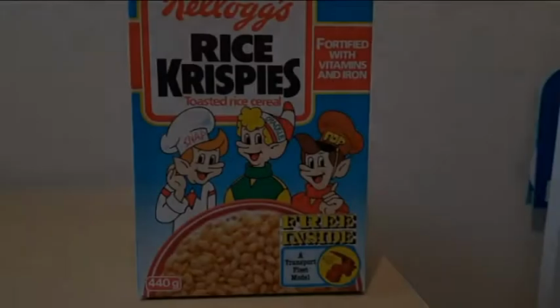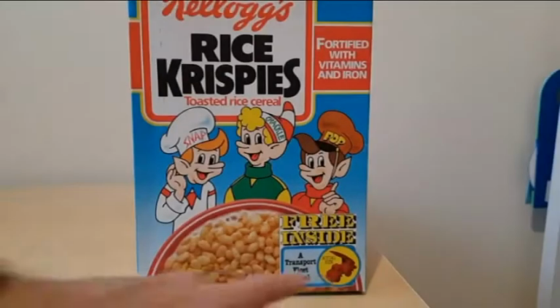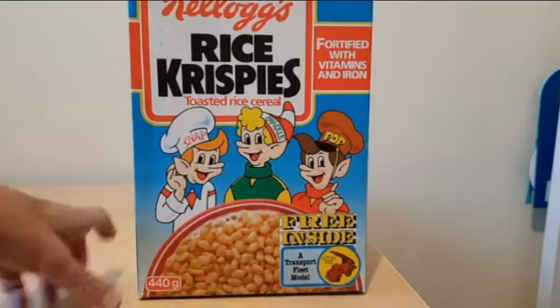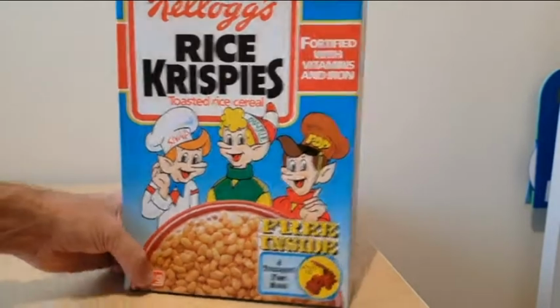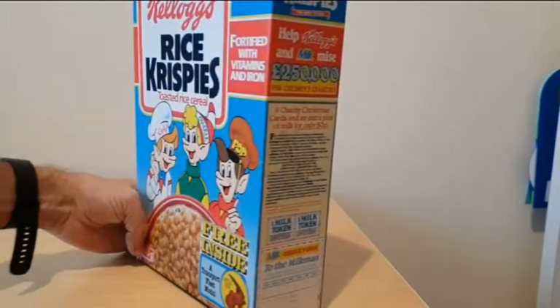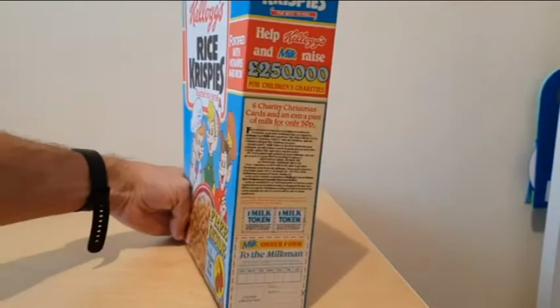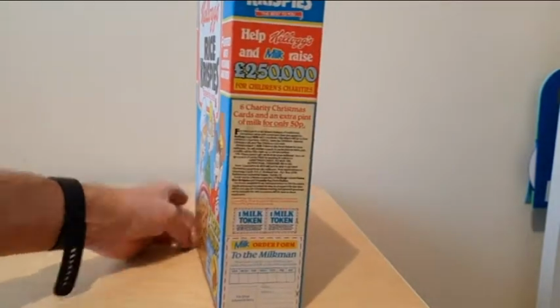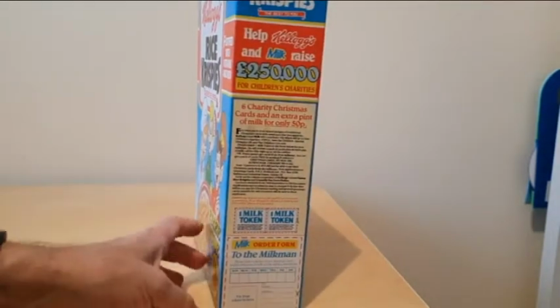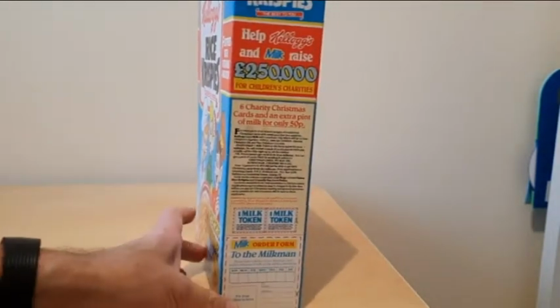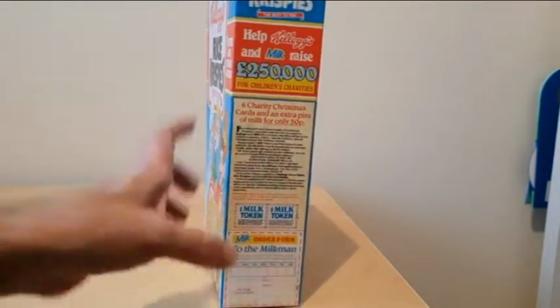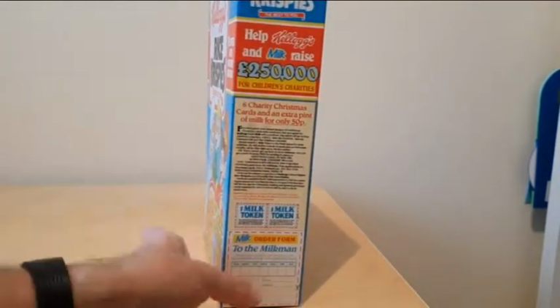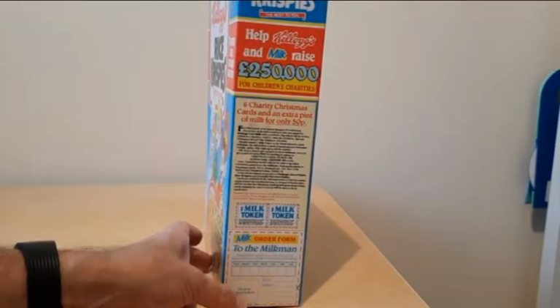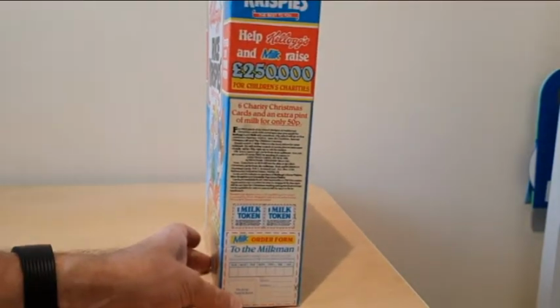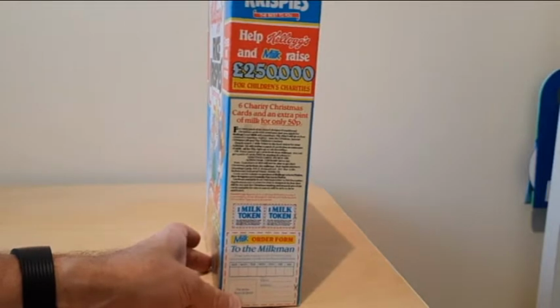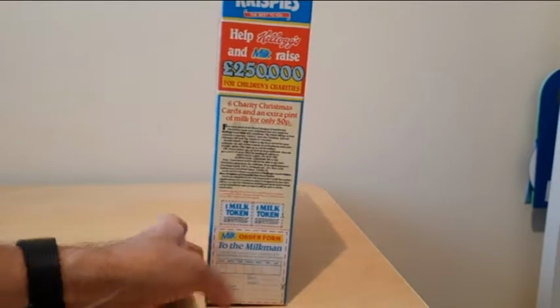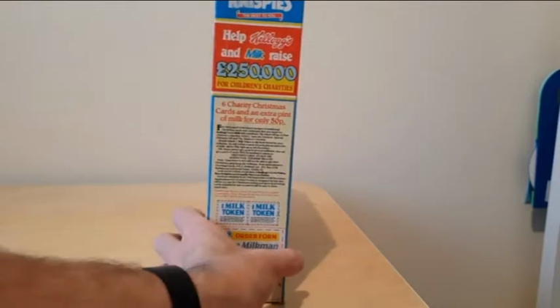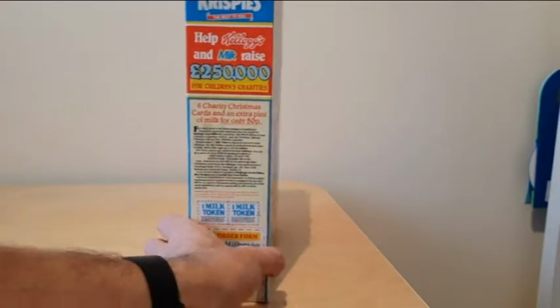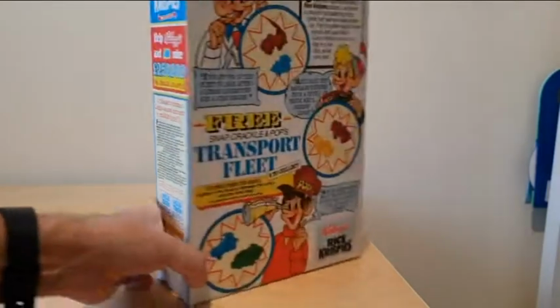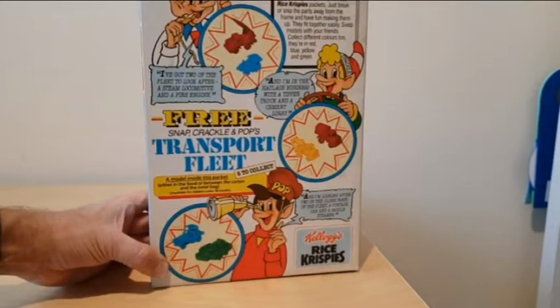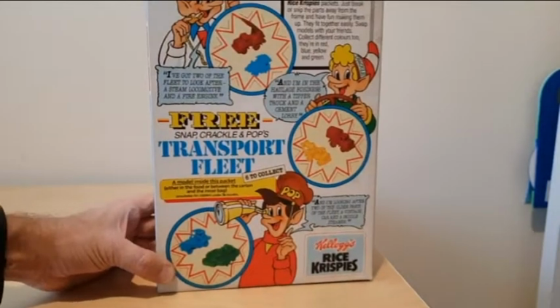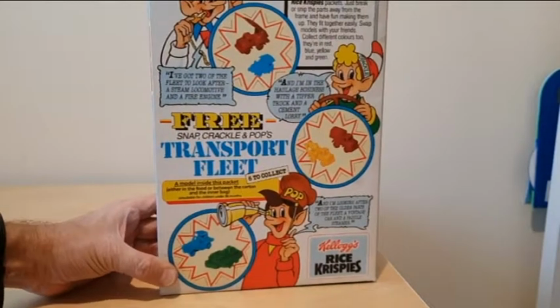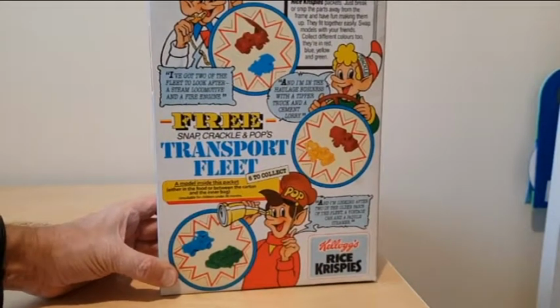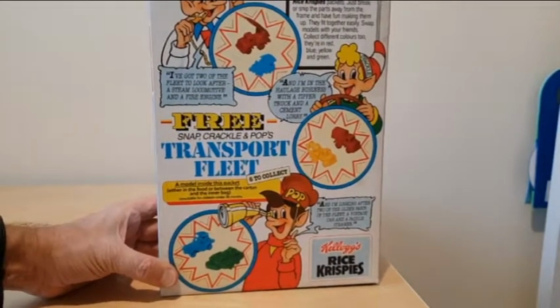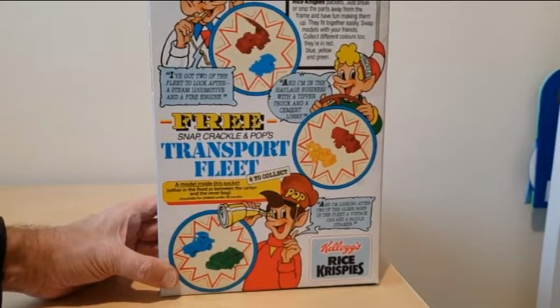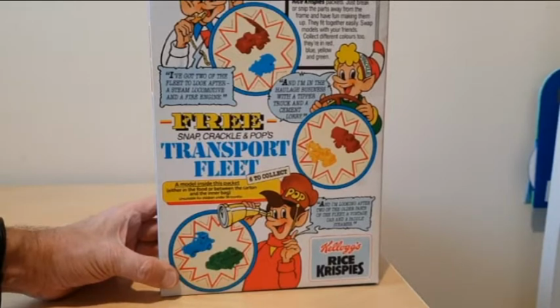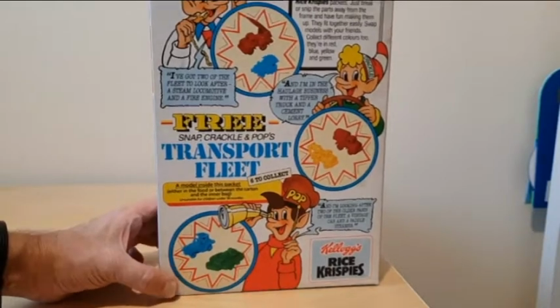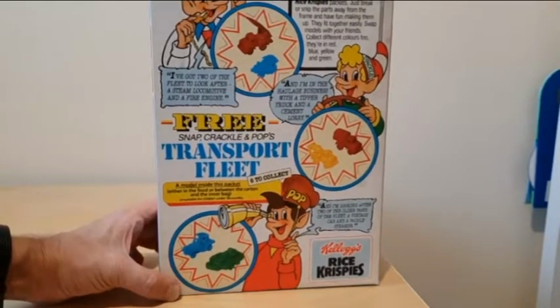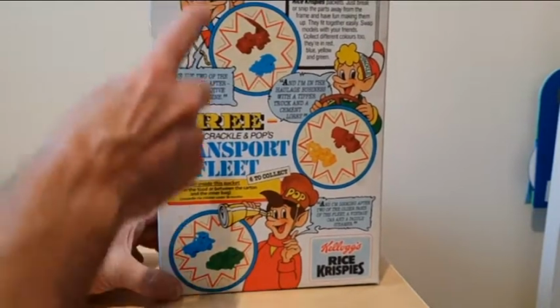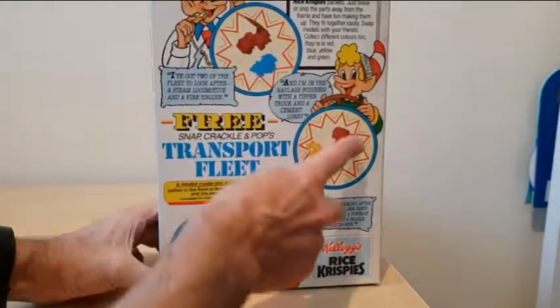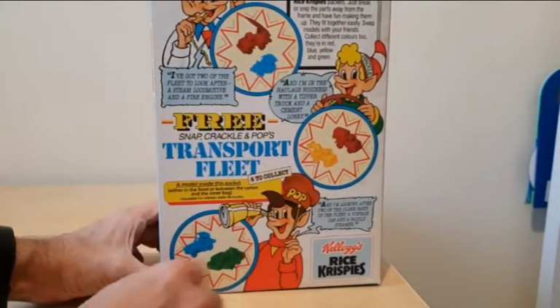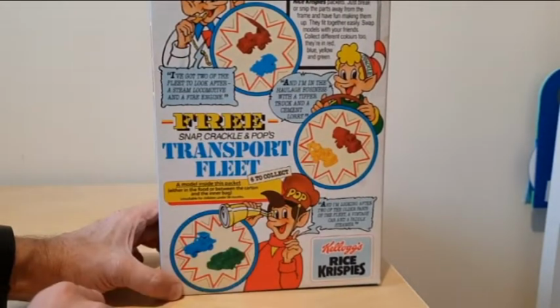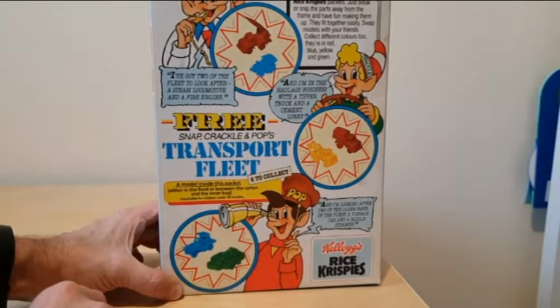Turning to the packet, you'll see details of the offer on the front. On the side there was a sponsorship thing that Kellogg's were doing for charity, raising money there. And then on the reverse was actually the six toys that you could get, featuring Snap, Crackle and Pop.